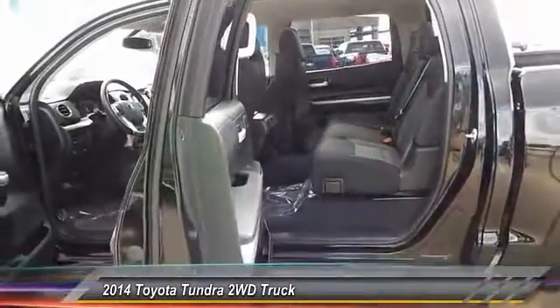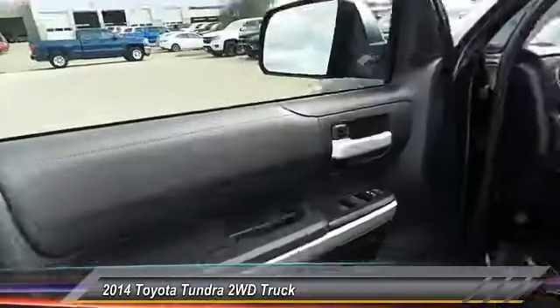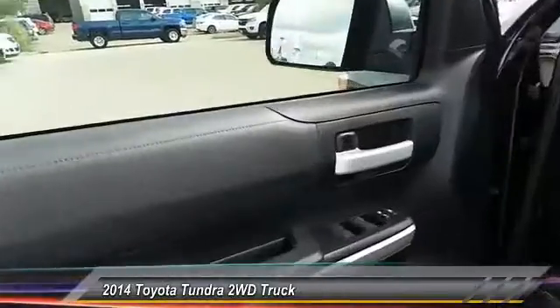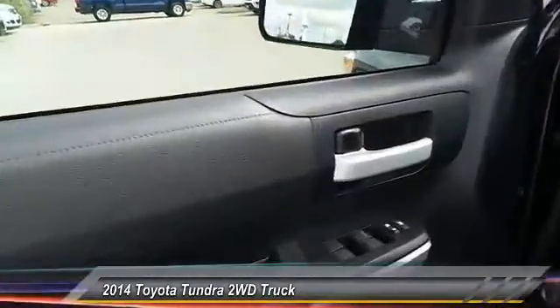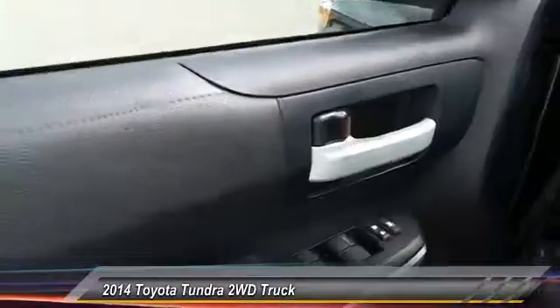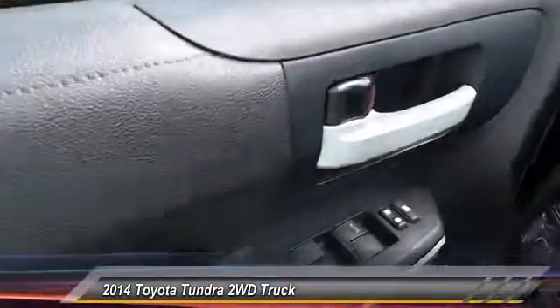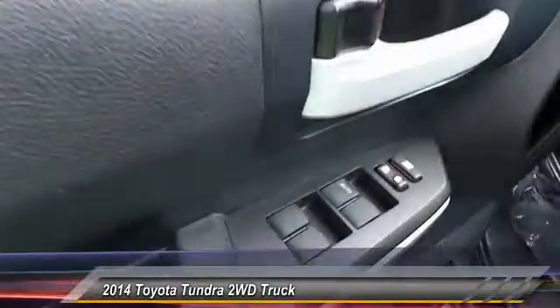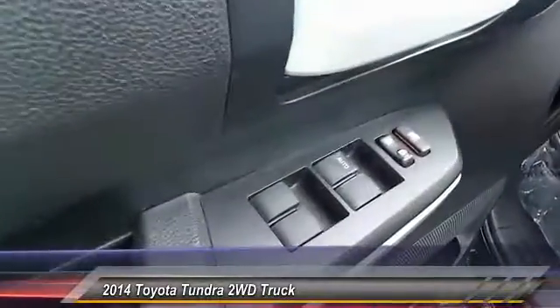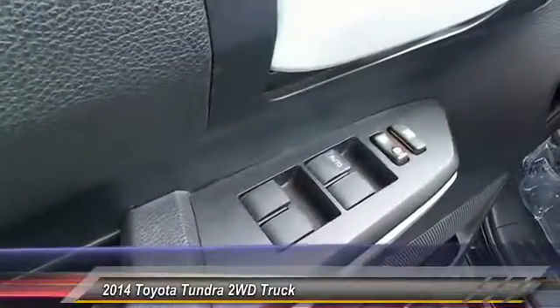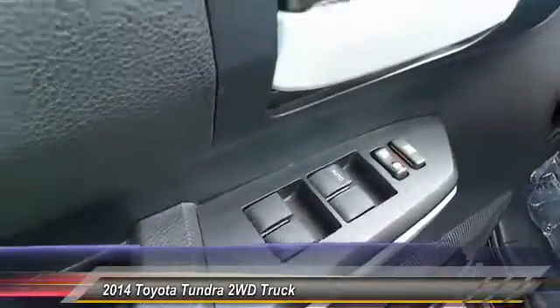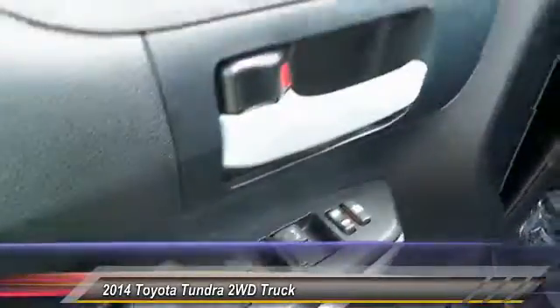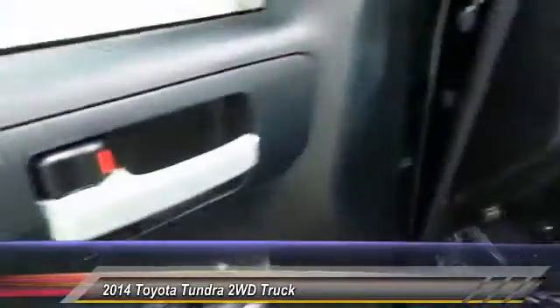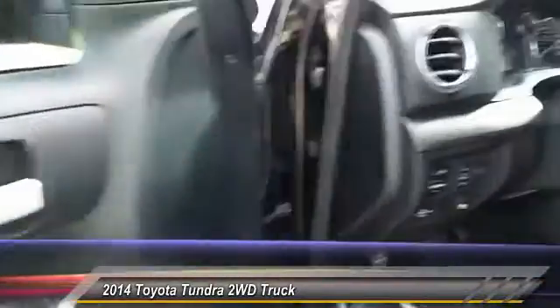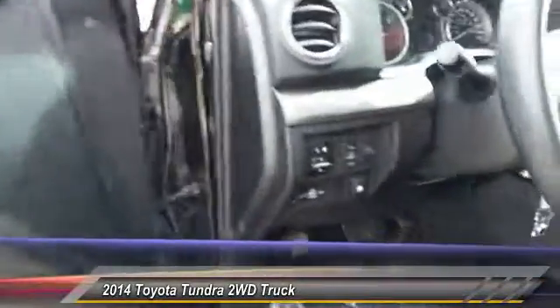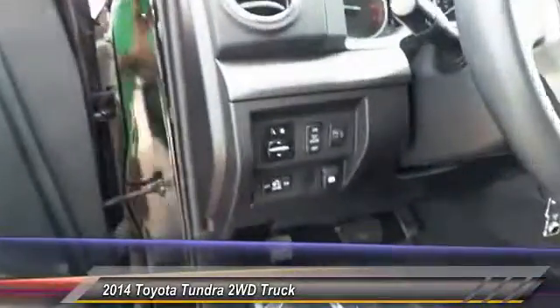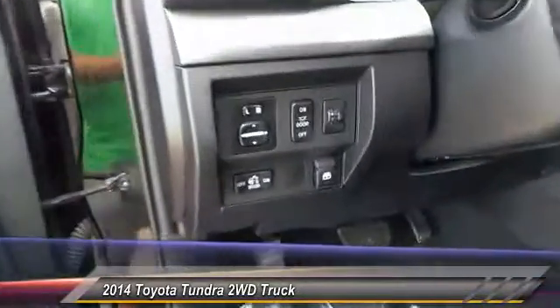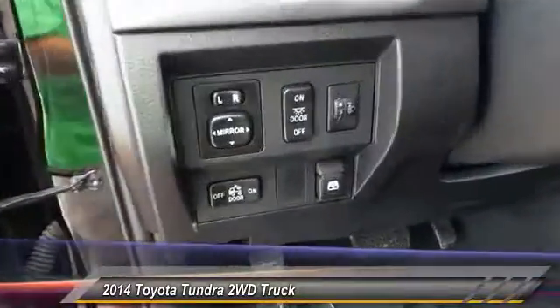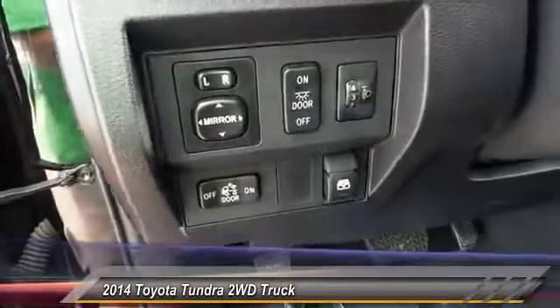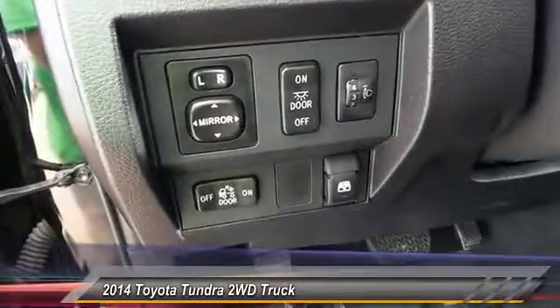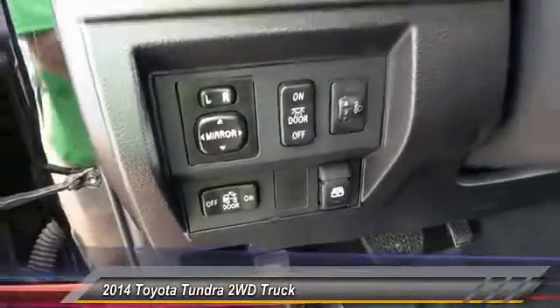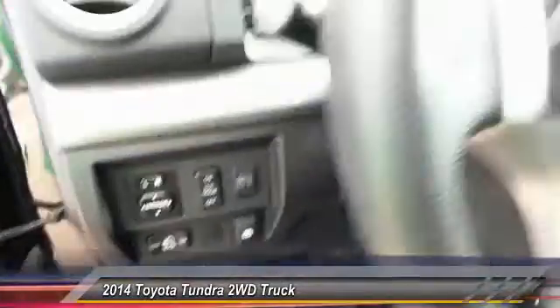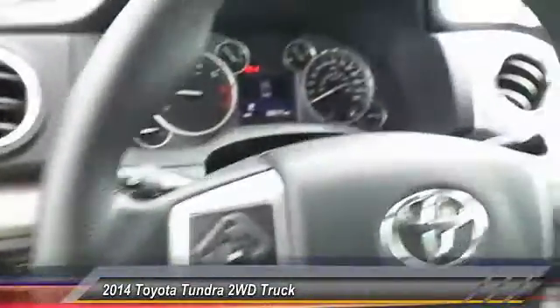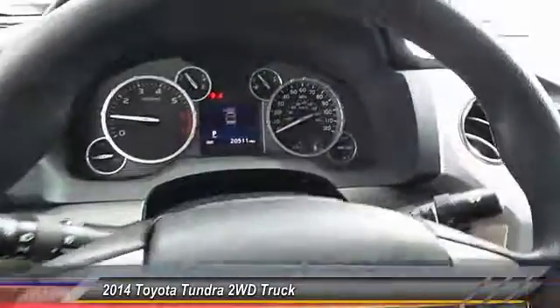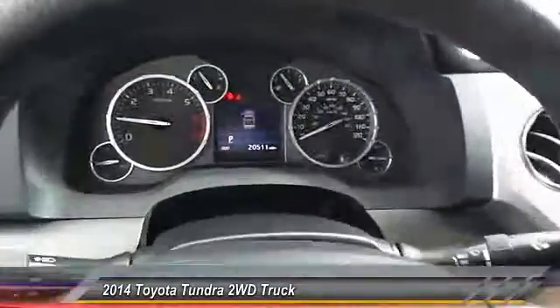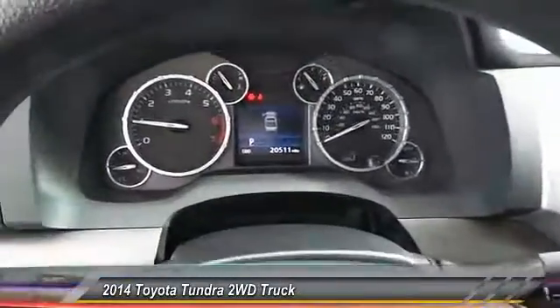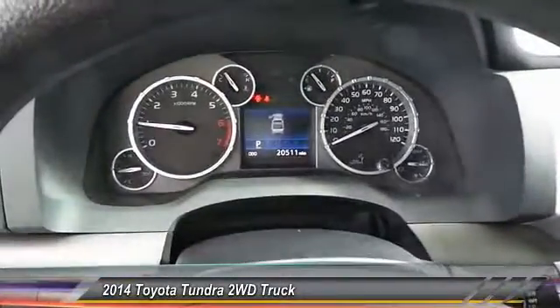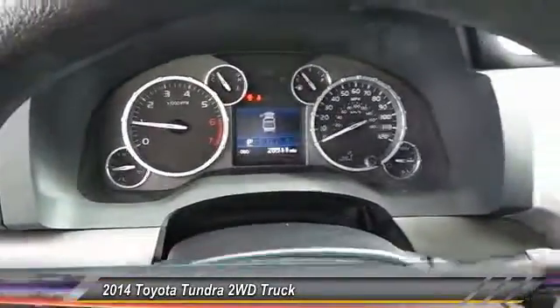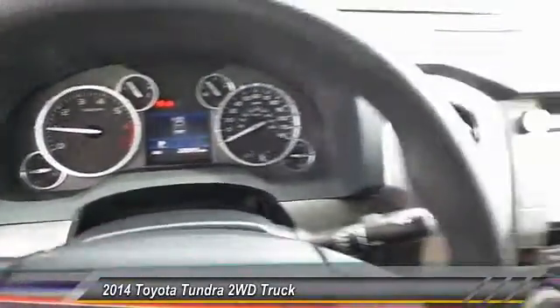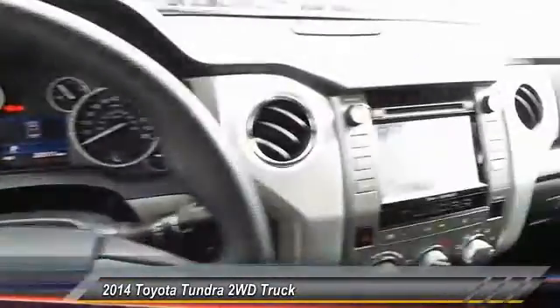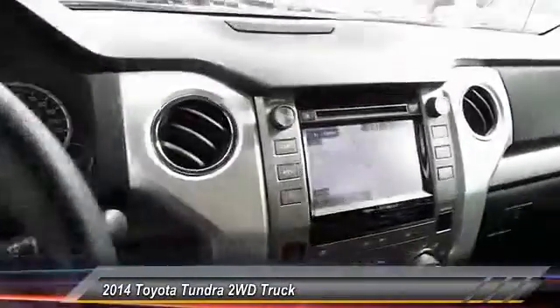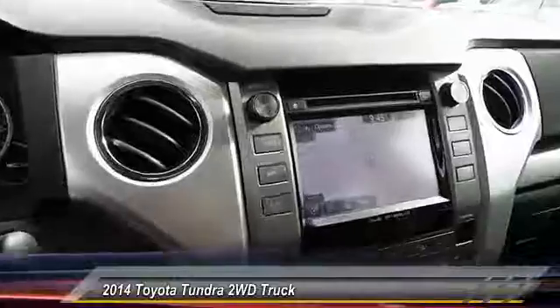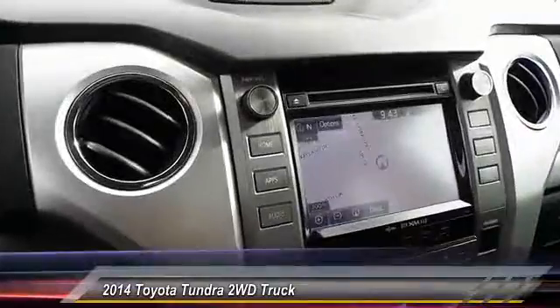Here are some of this vehicle's great options: backup camera, keyless entry, traction control, automatic stability control, fog lamps, child safety locks, dual front airbags, and tilt steering wheel.